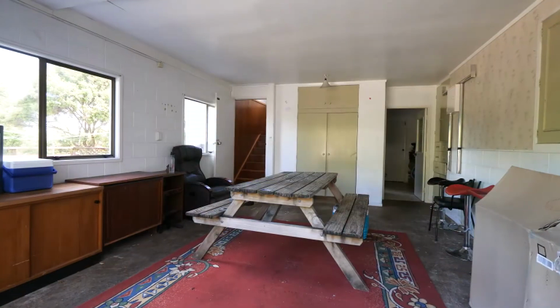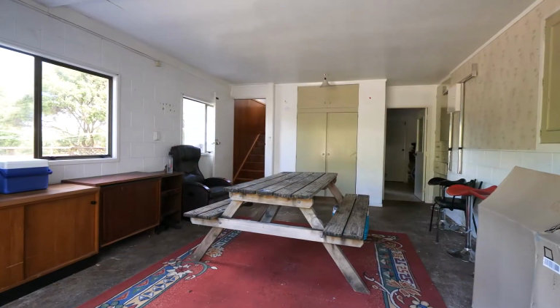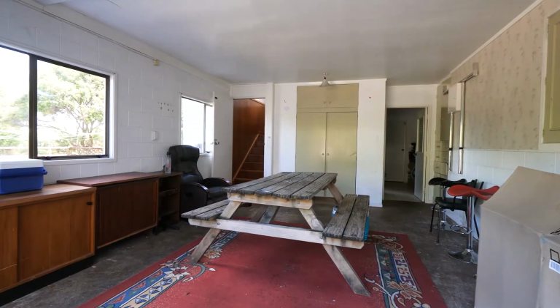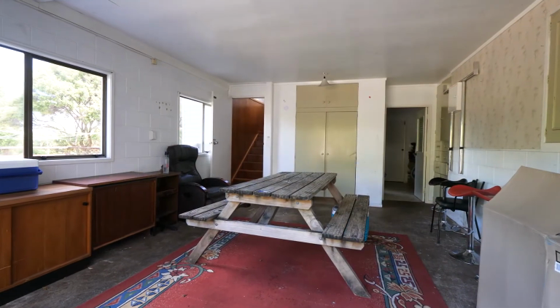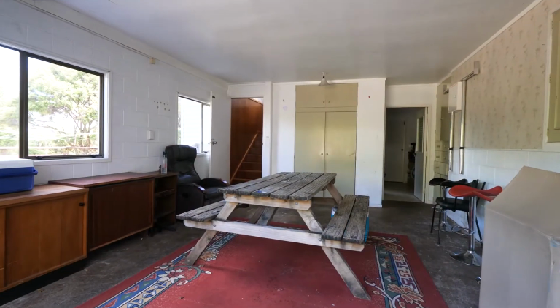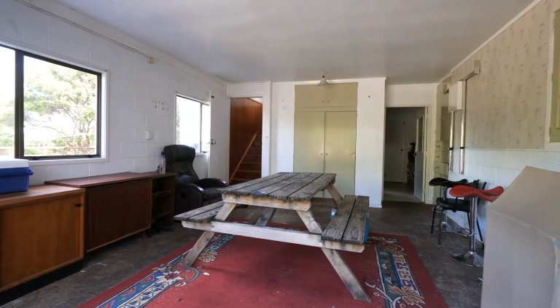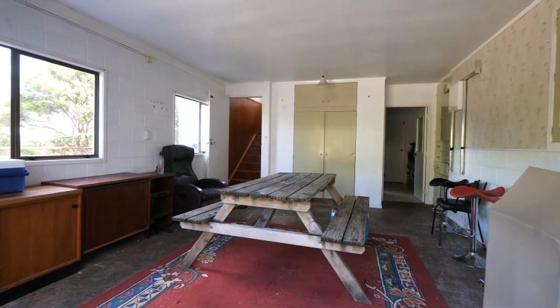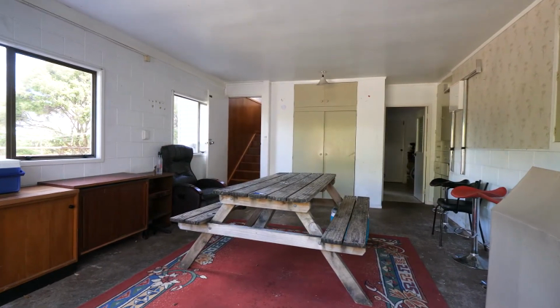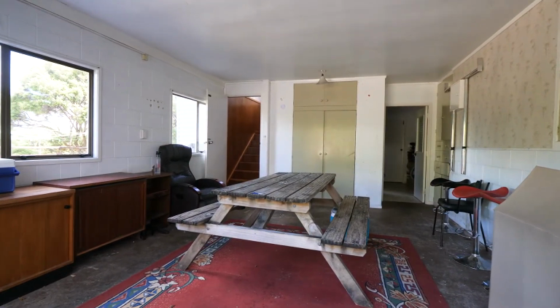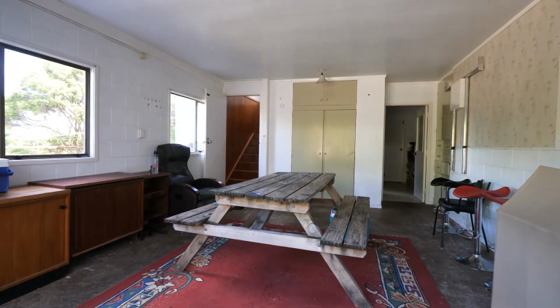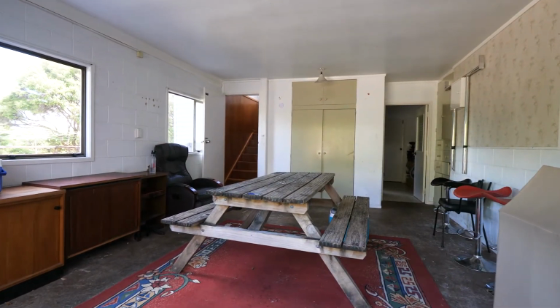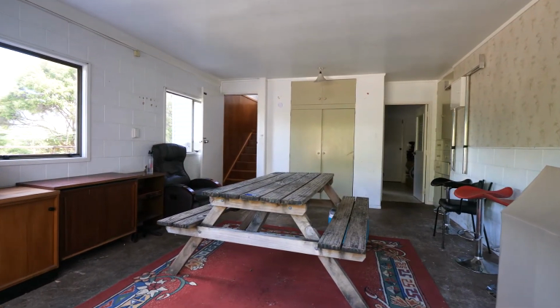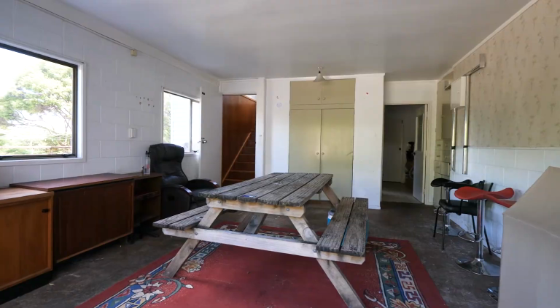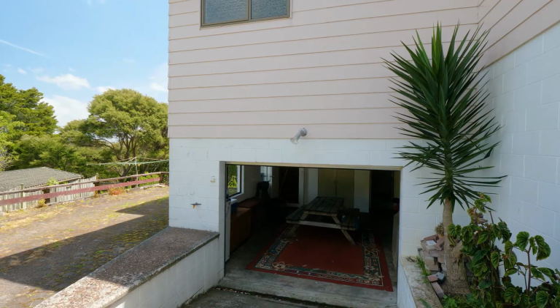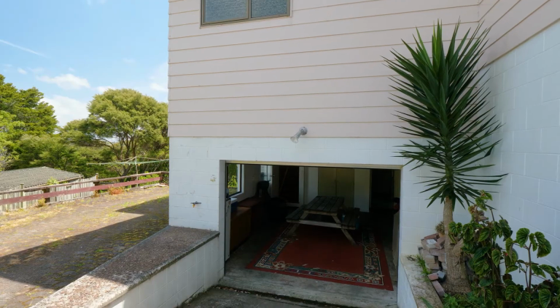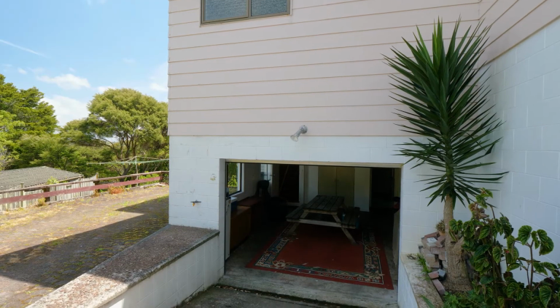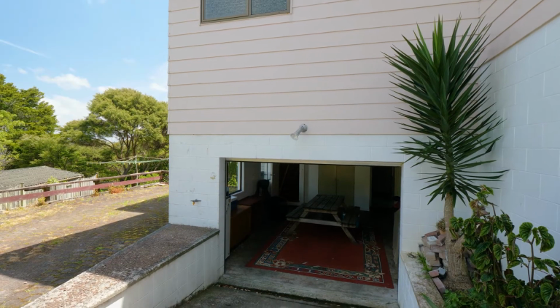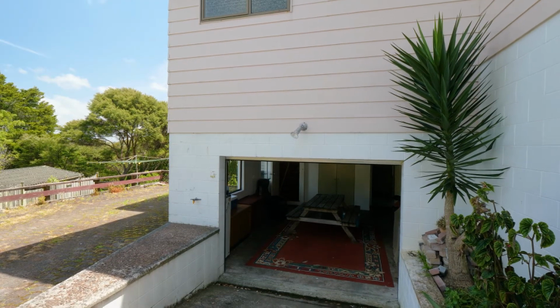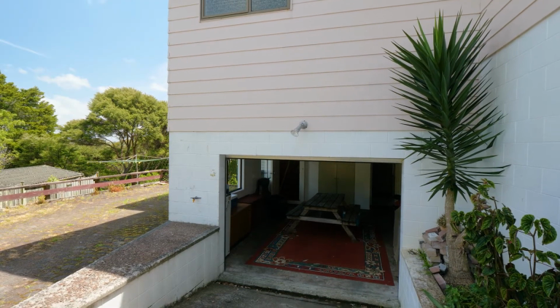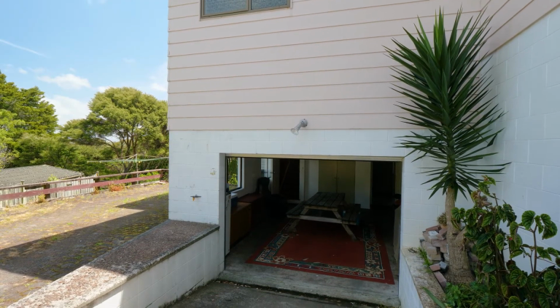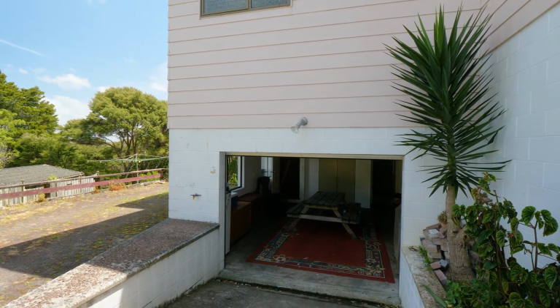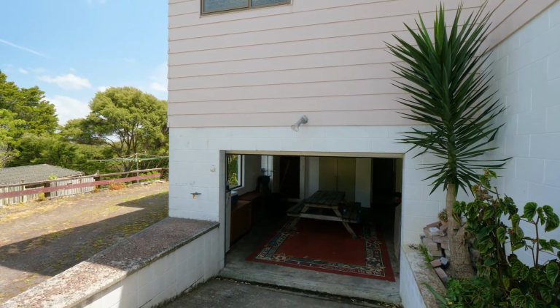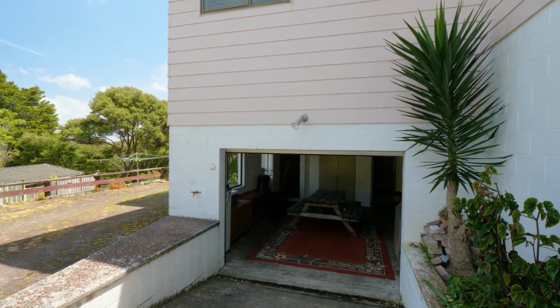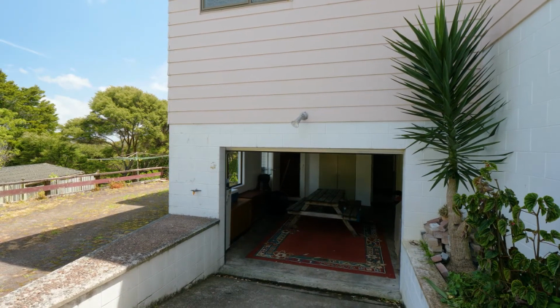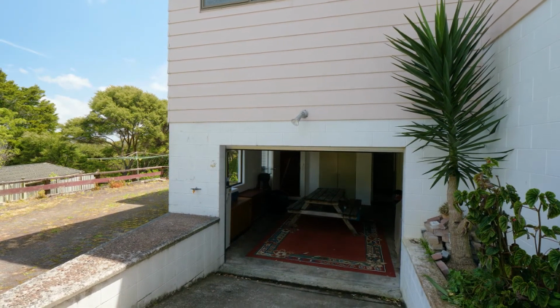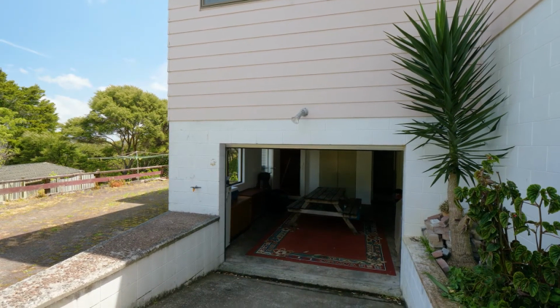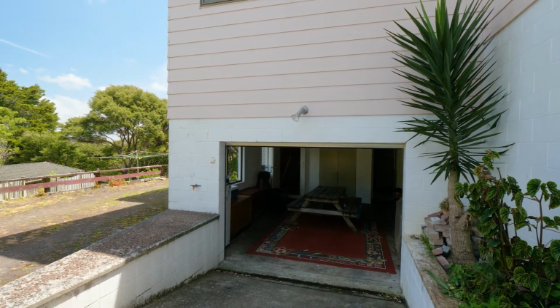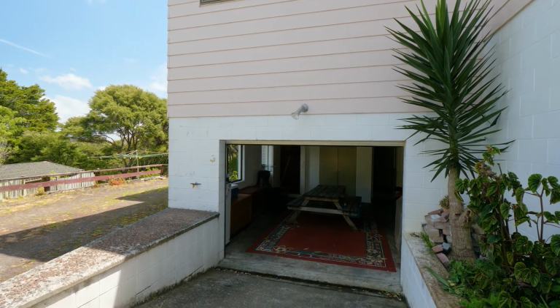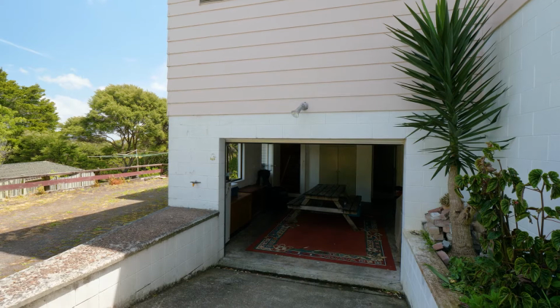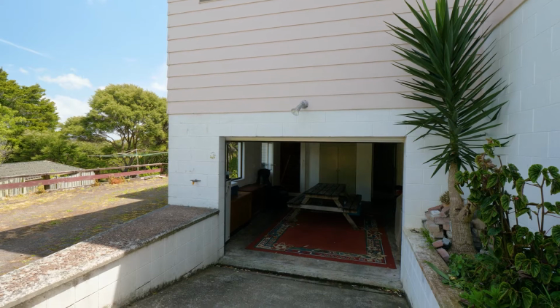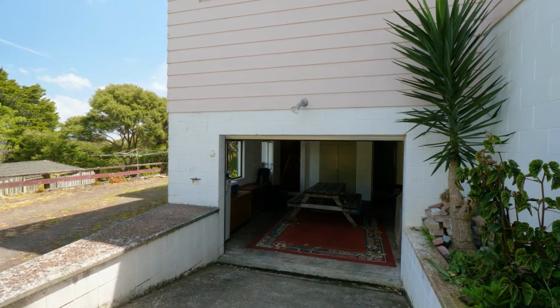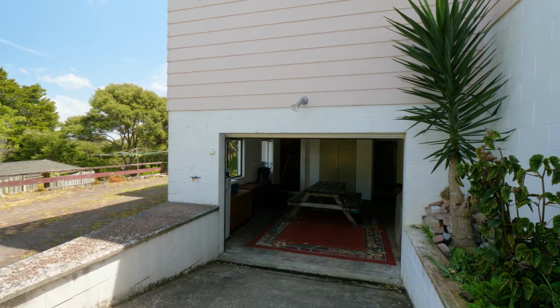Downstairs you have a large rumpus room, an internal access single garage plus off-street parking. There's also a utility laundry room which could possibly be redeveloped.